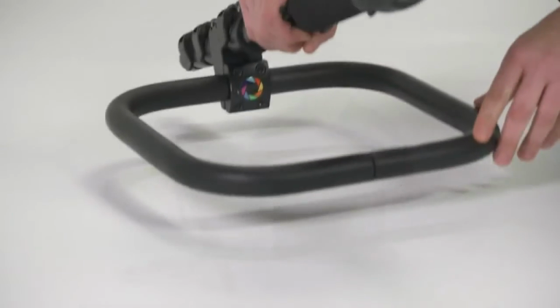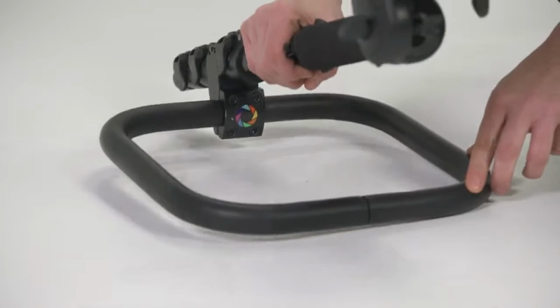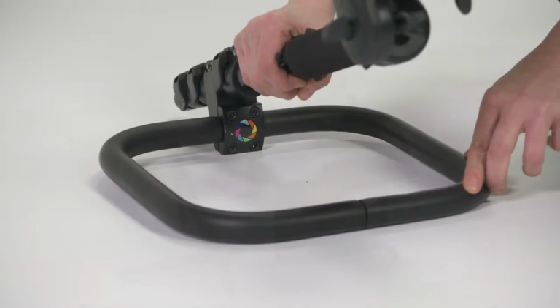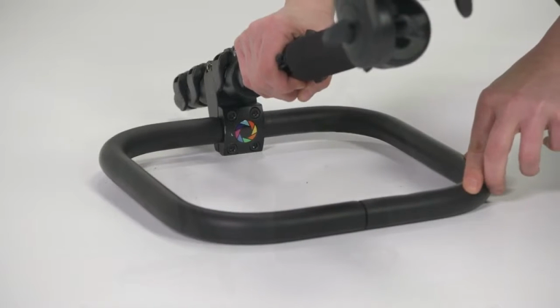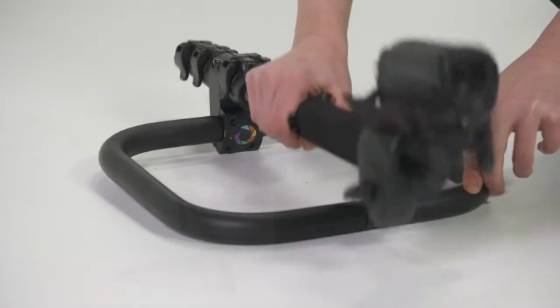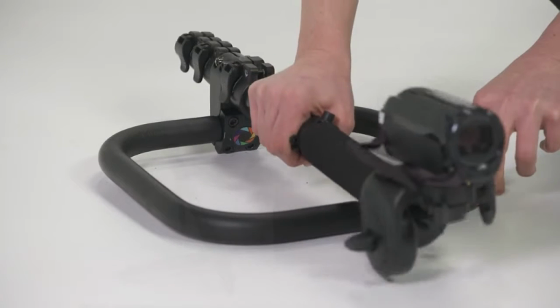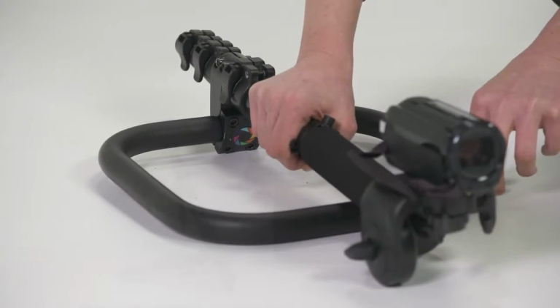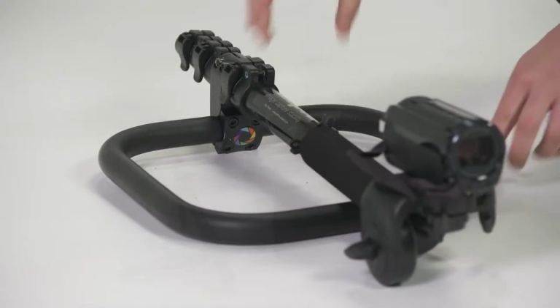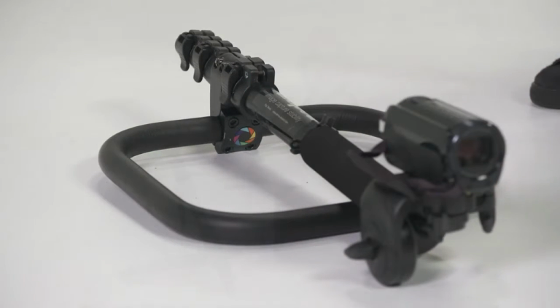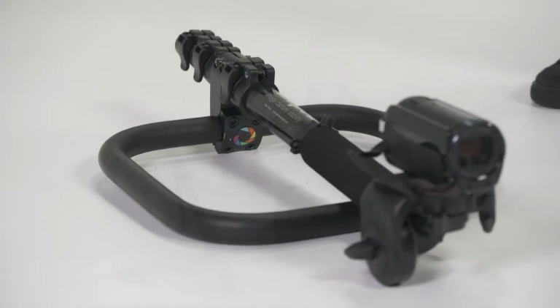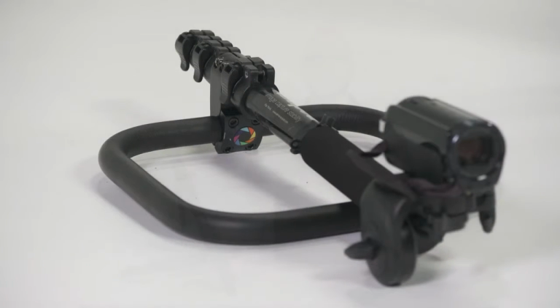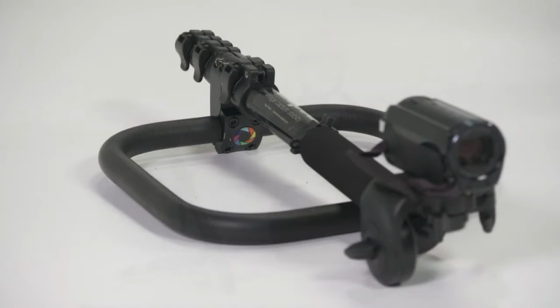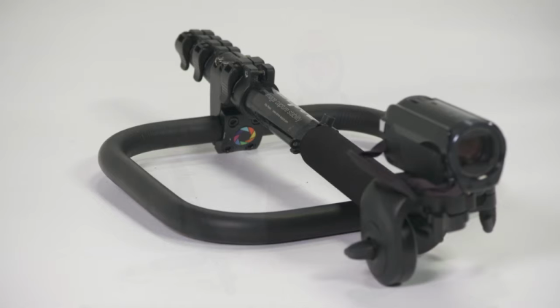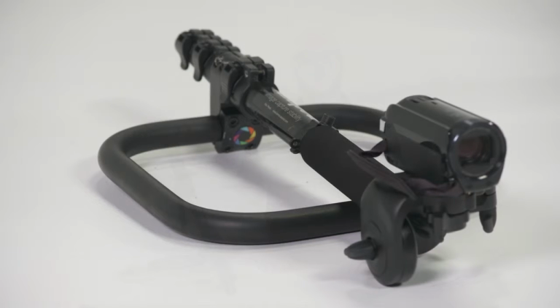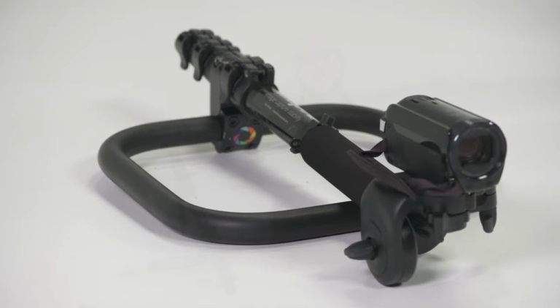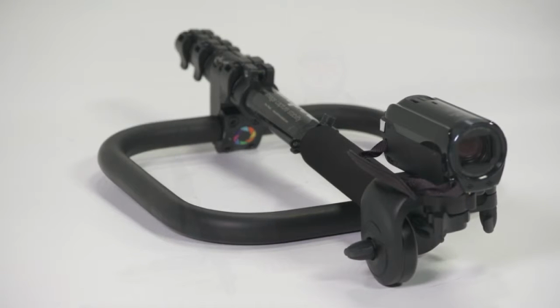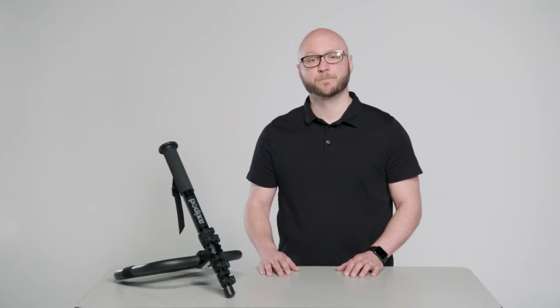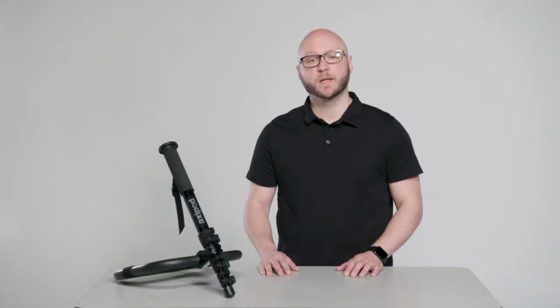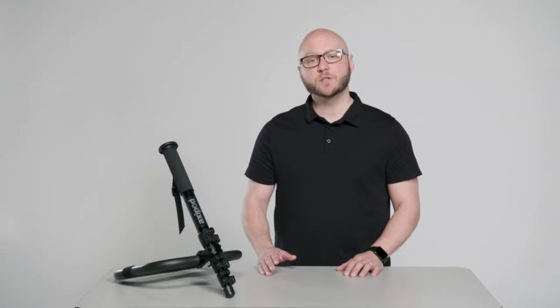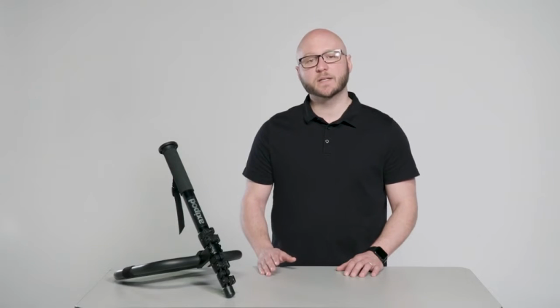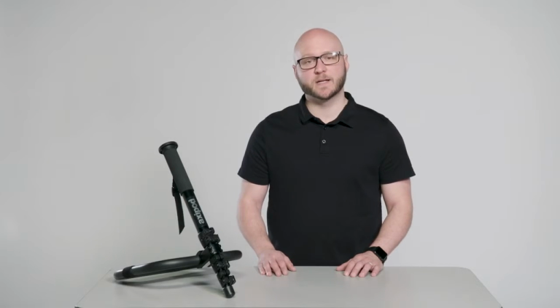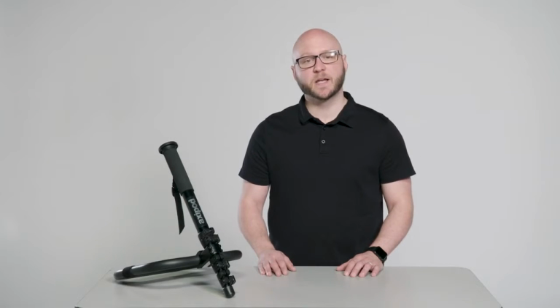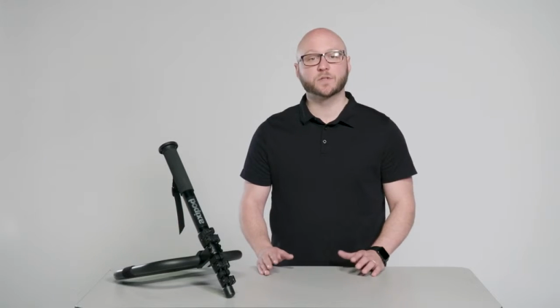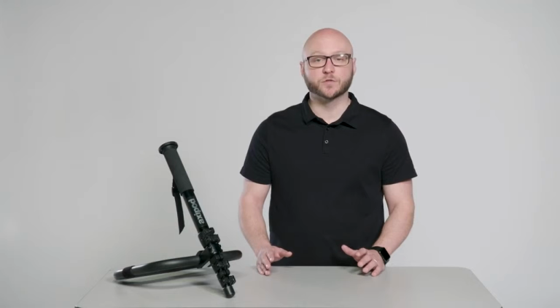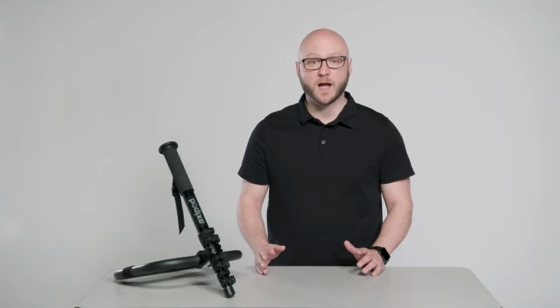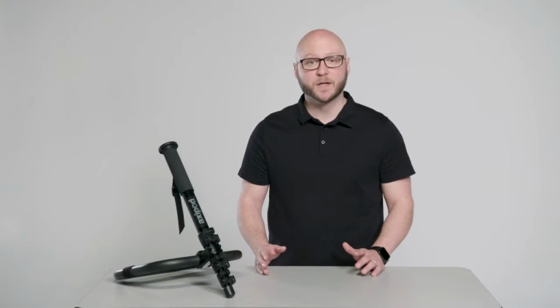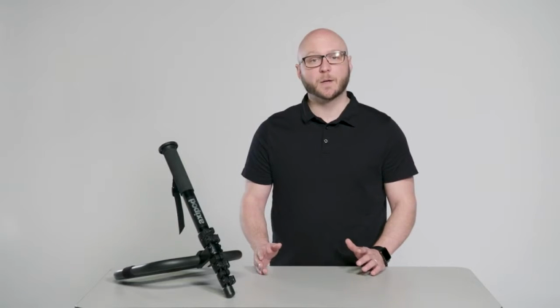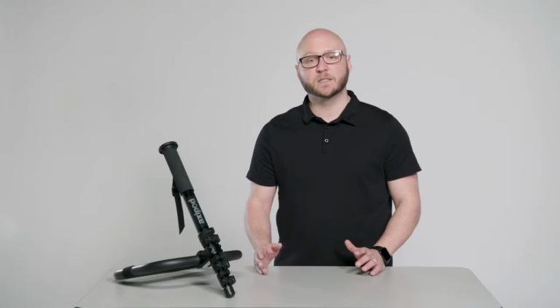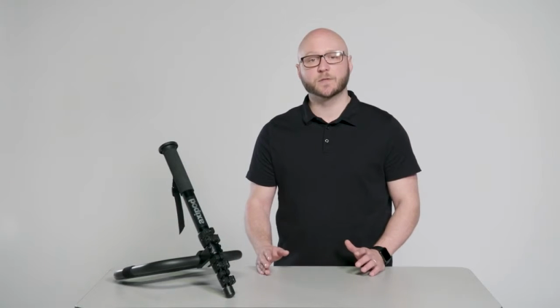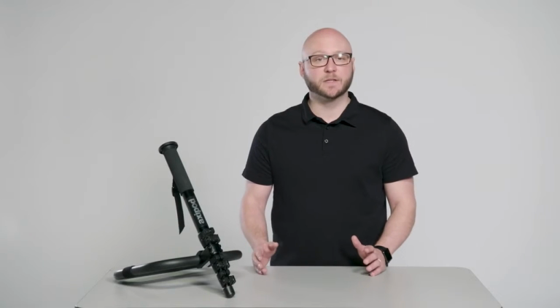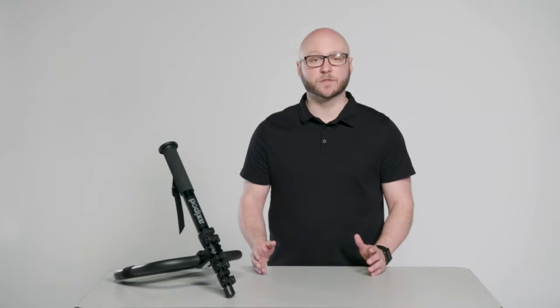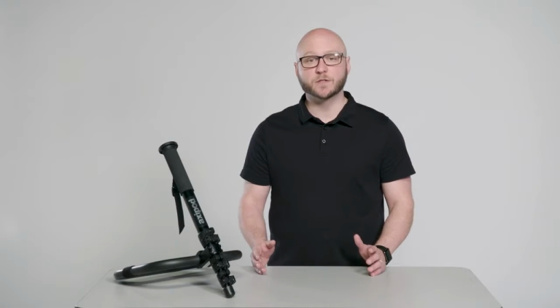Finally, the stabilizer bar can be used as a platform, providing a wide stable base upon which the Axipod can rest. Each quick and easy setup caters to a different shooting style, allowing the Axipod to adapt to many different situations.